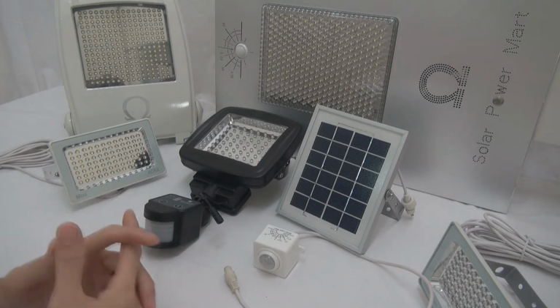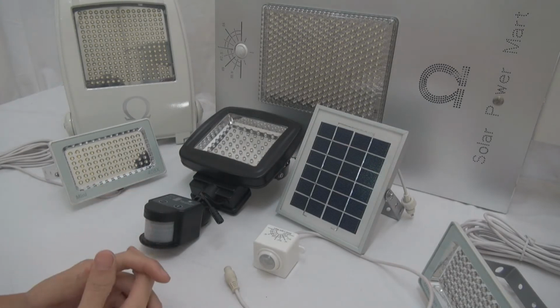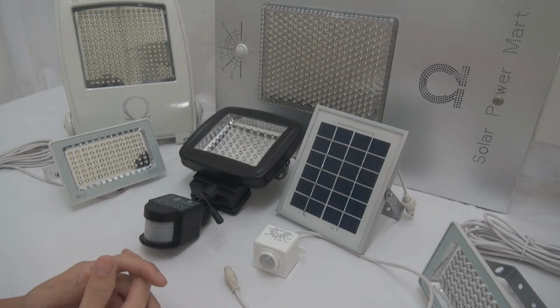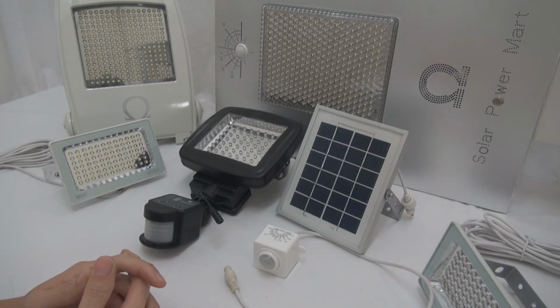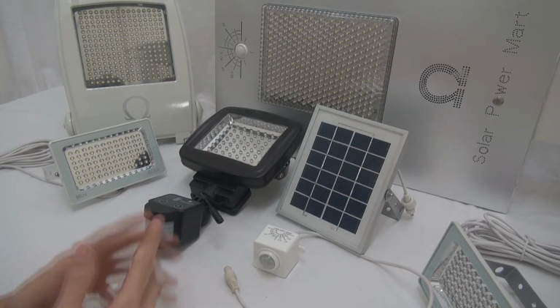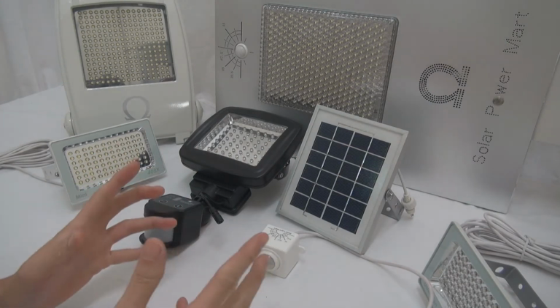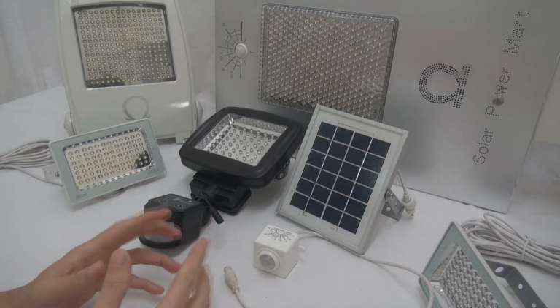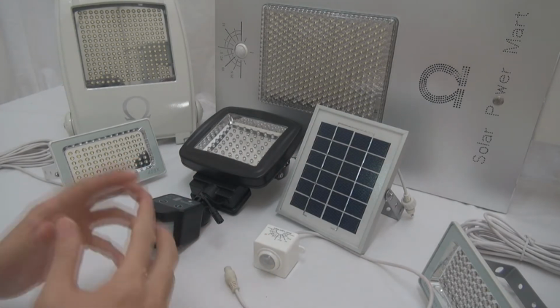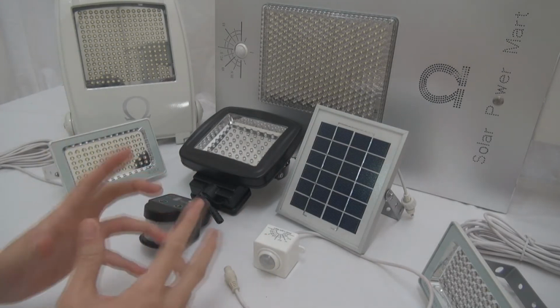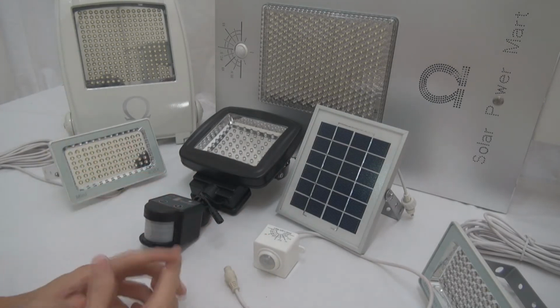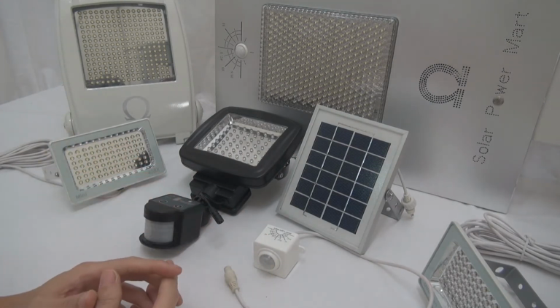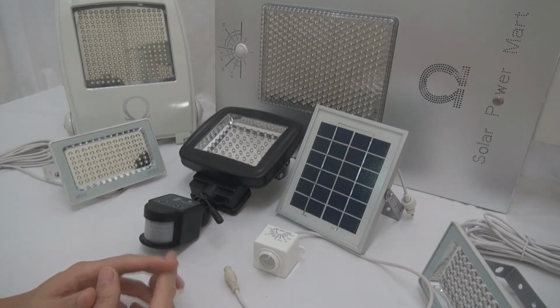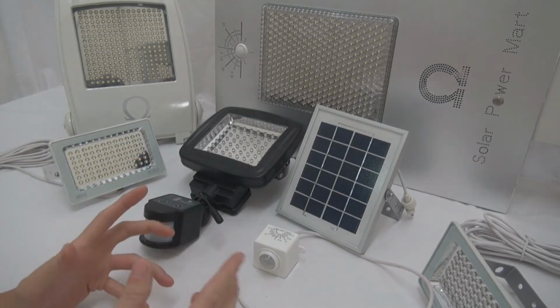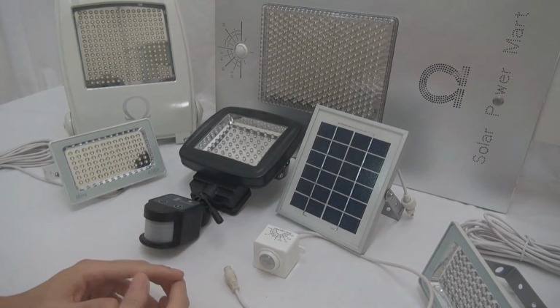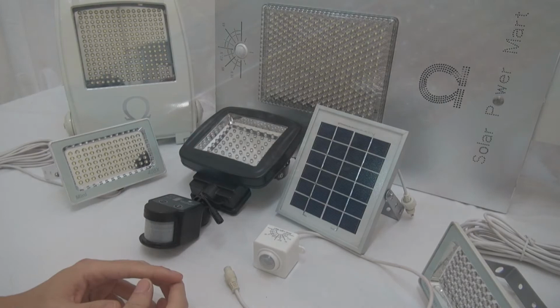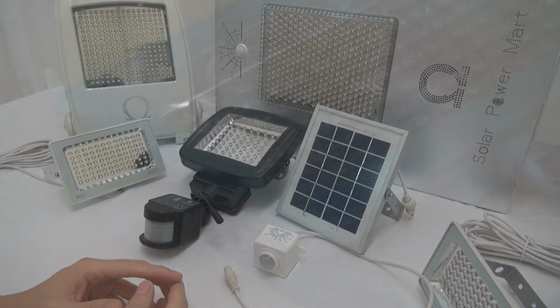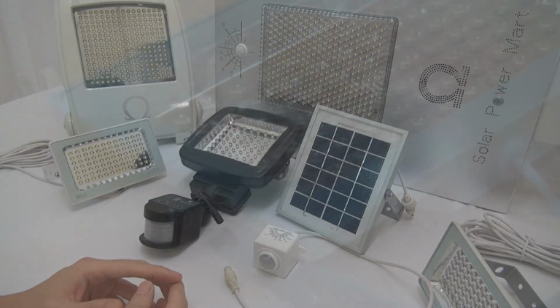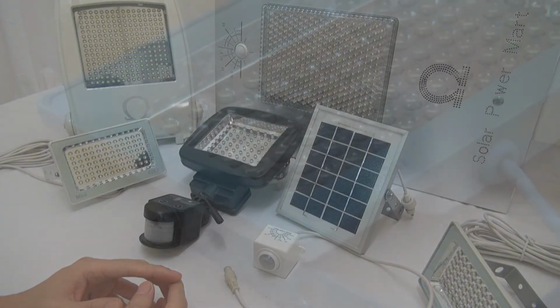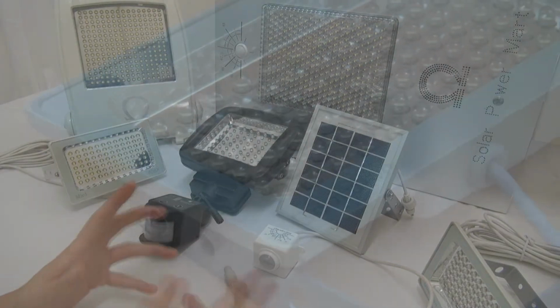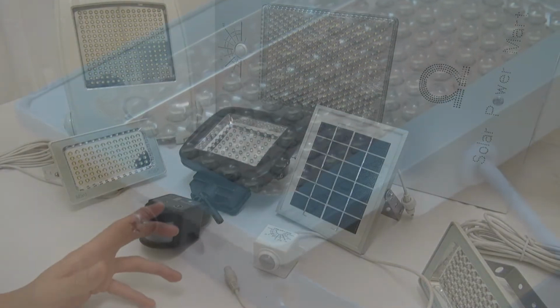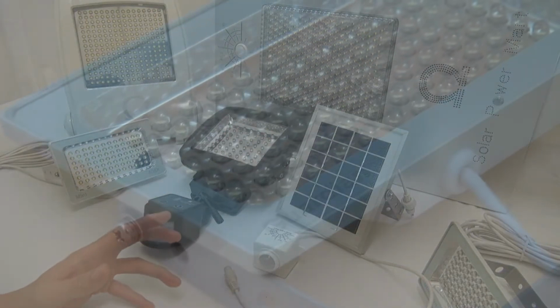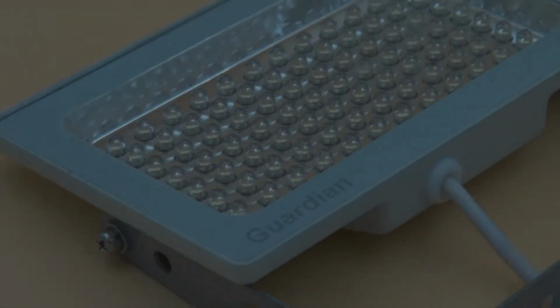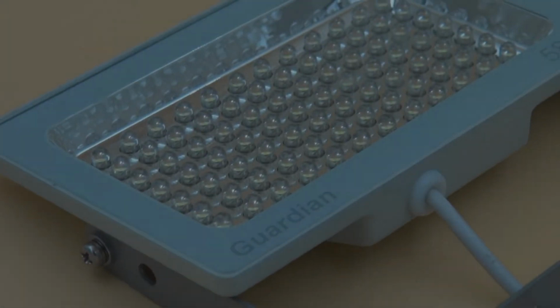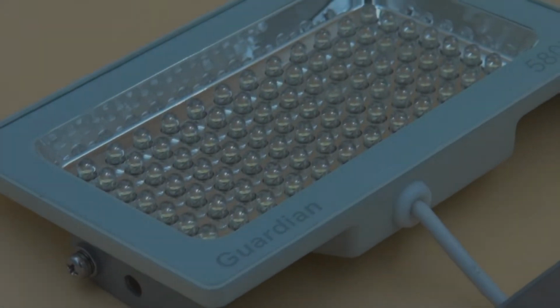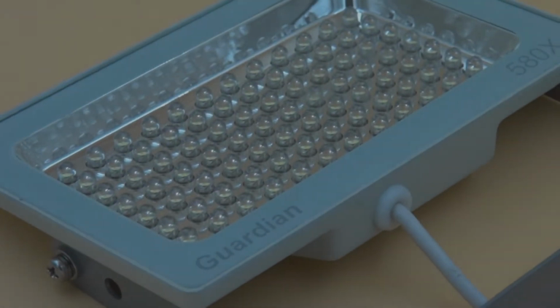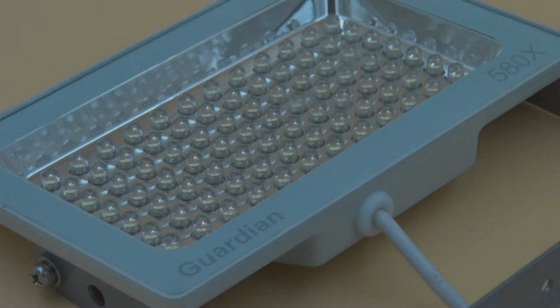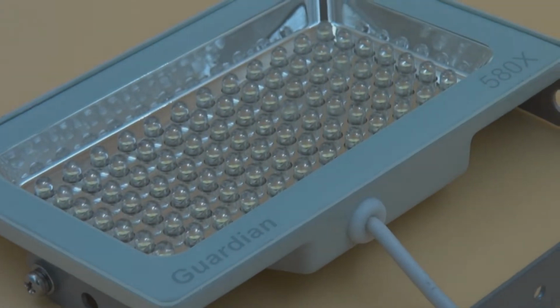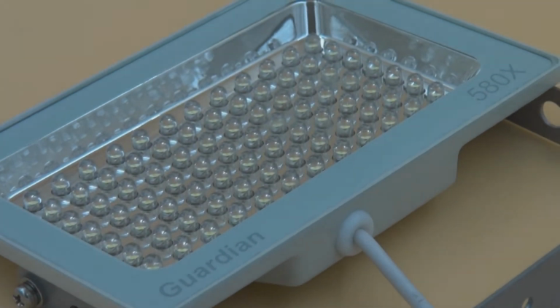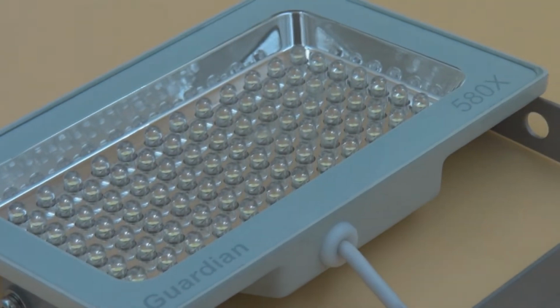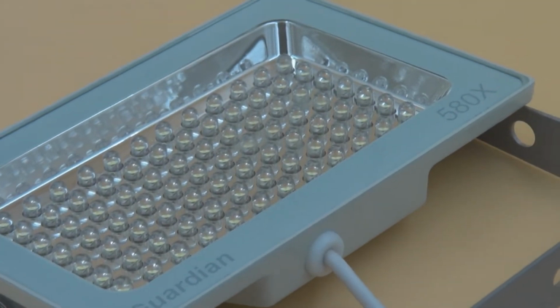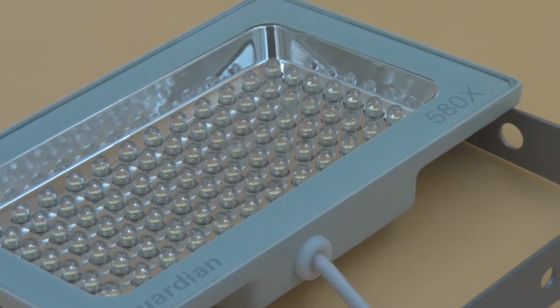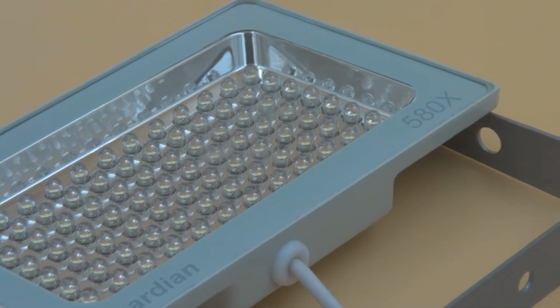Today I'm going to show you our most anticipated product for 2015 — the Guardian 580X.